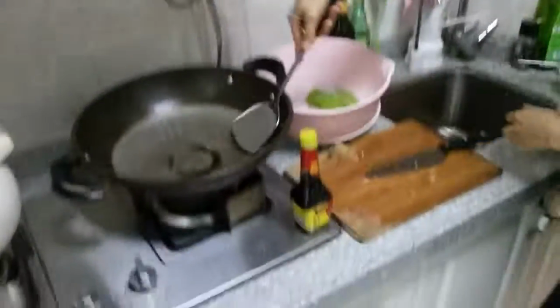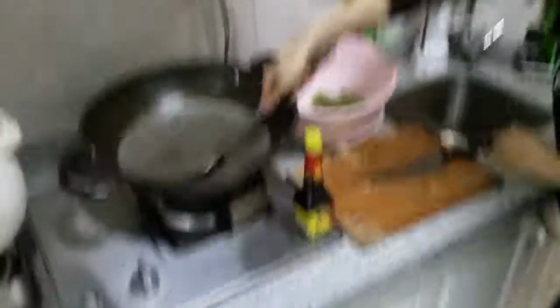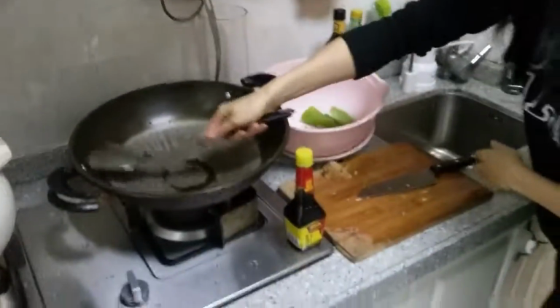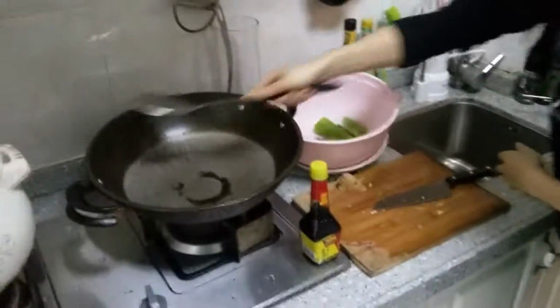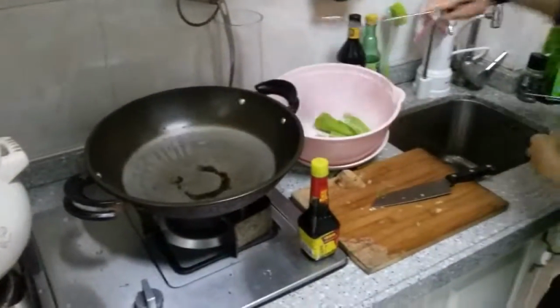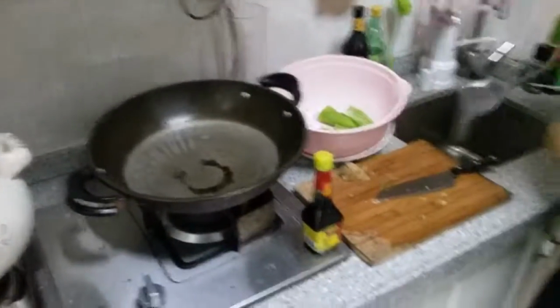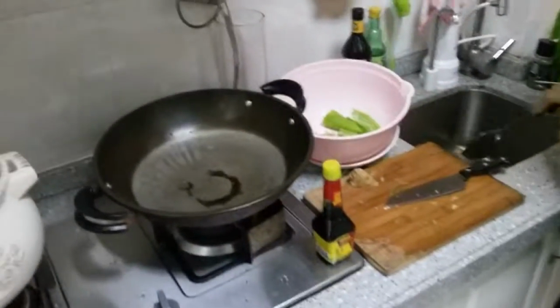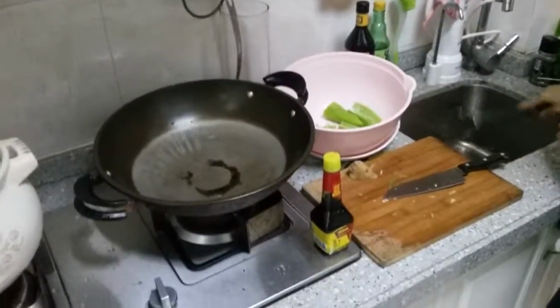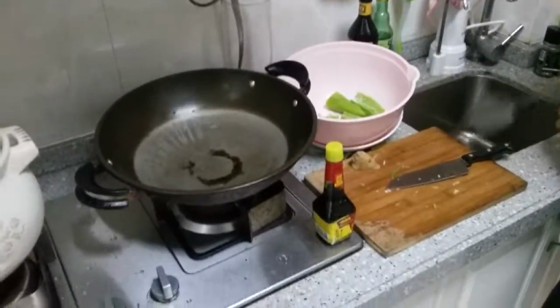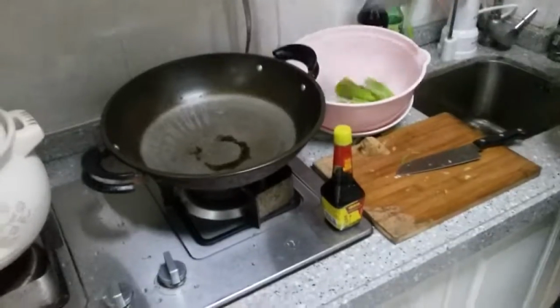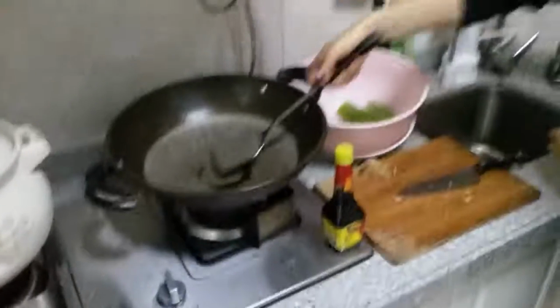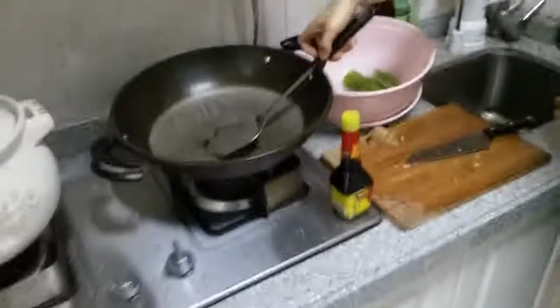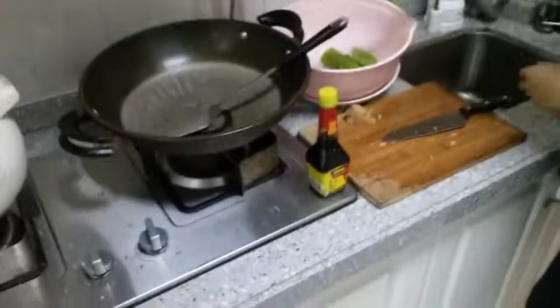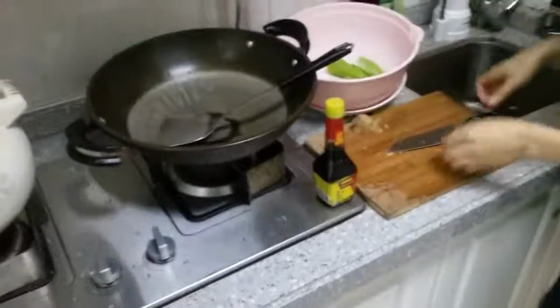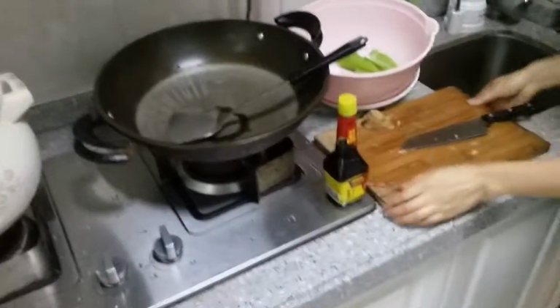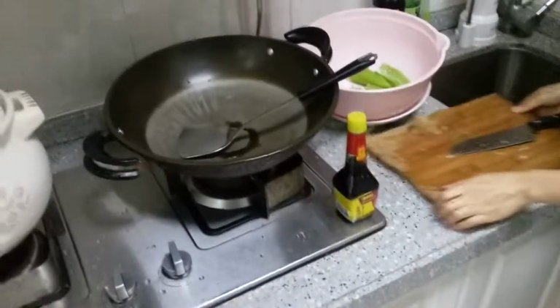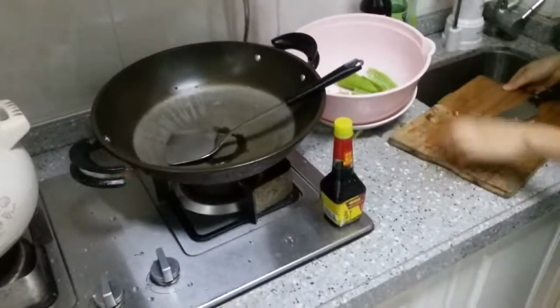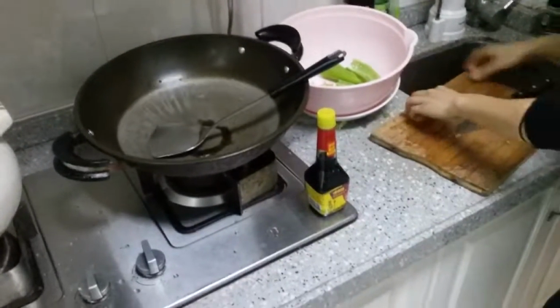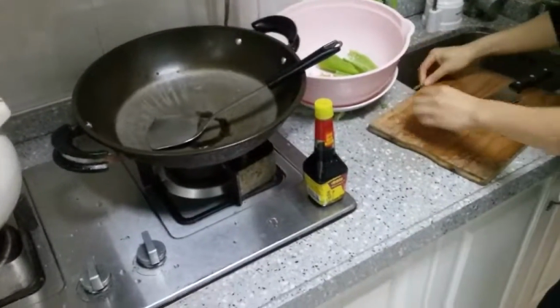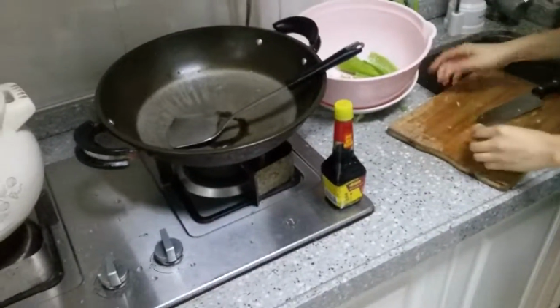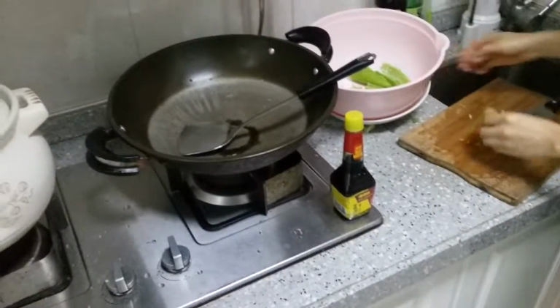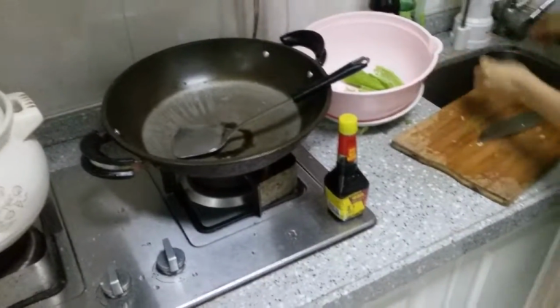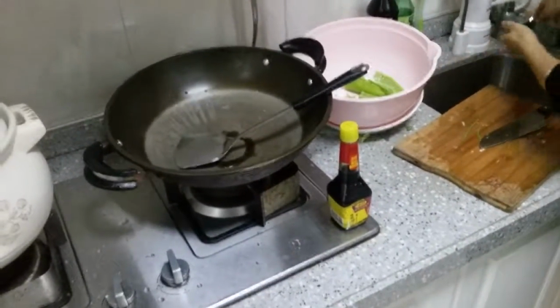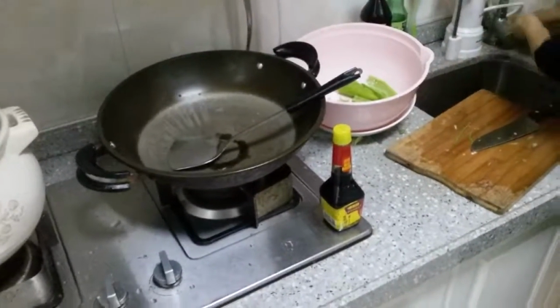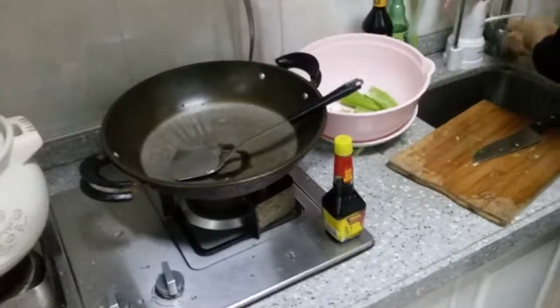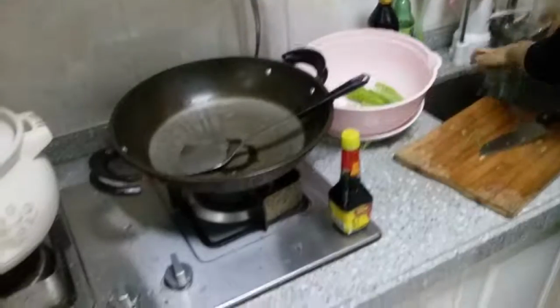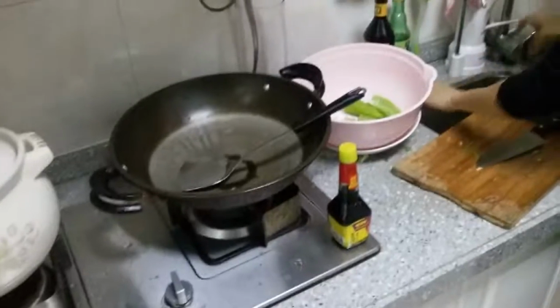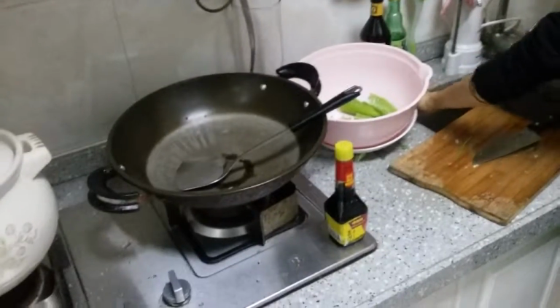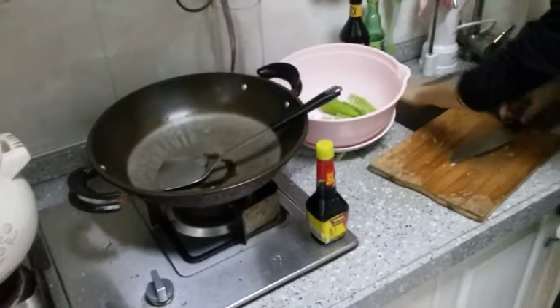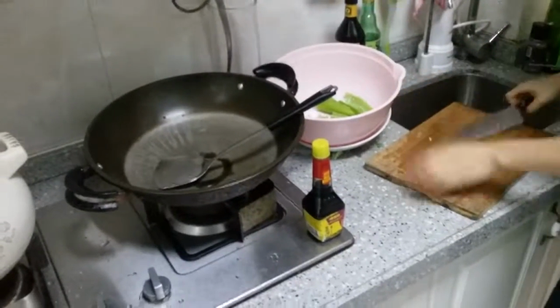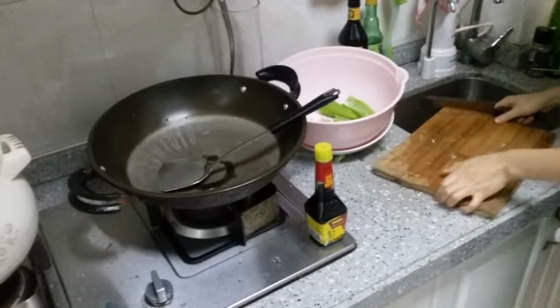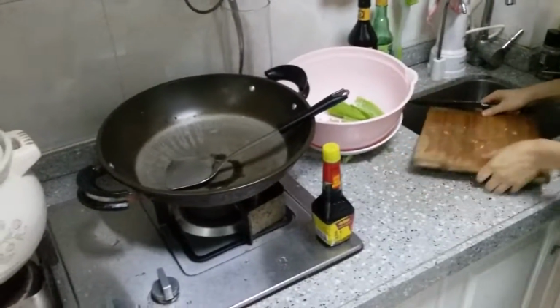So now we're going to stop the video. The next video you'll see is us tasting all of these fabulous dishes. Talk to you later. Bye!